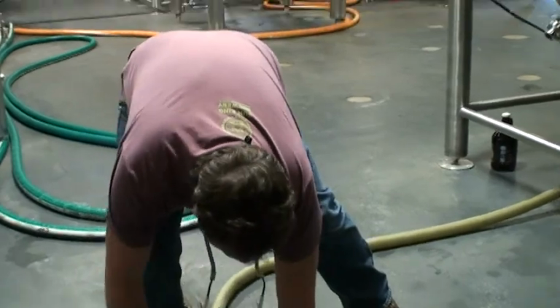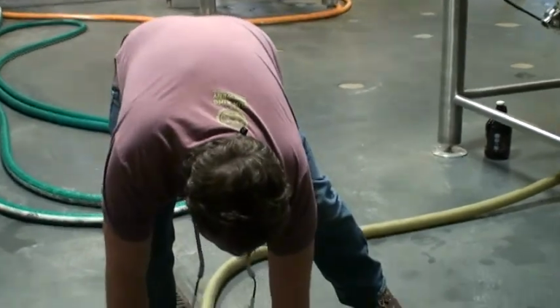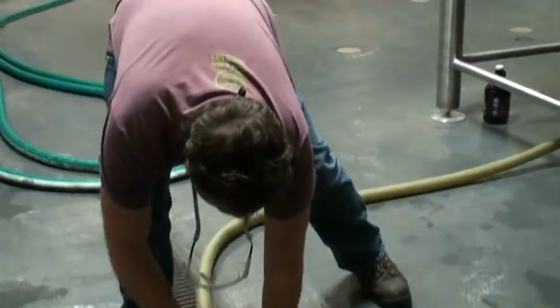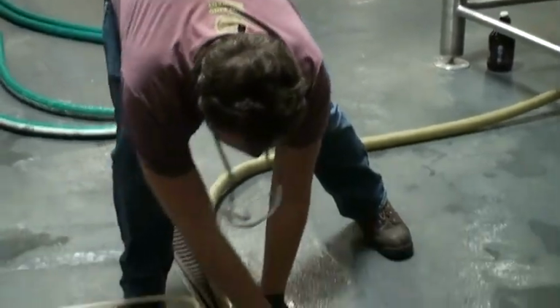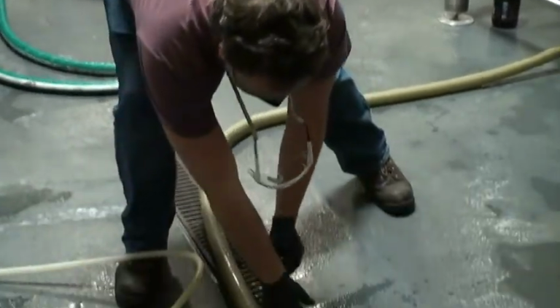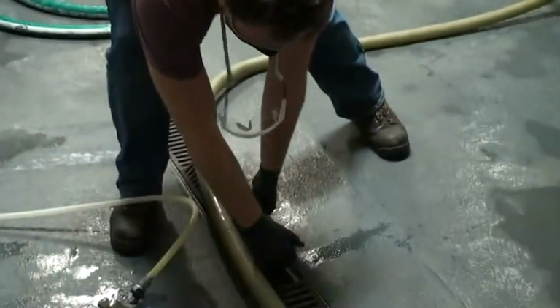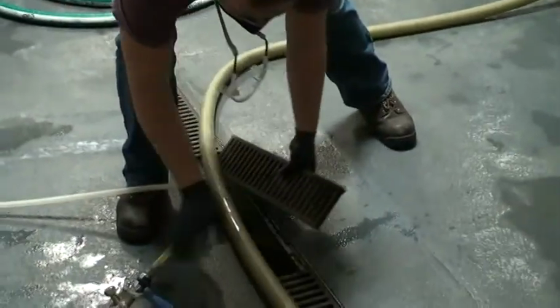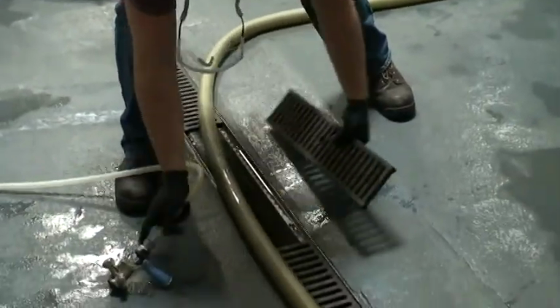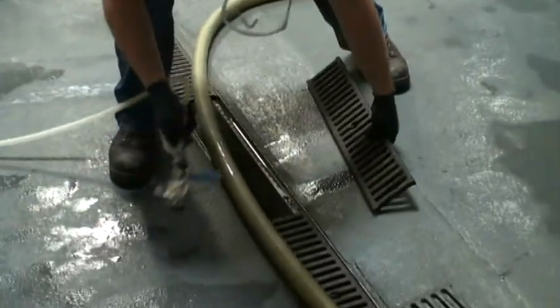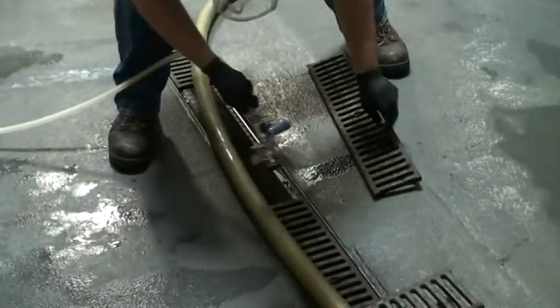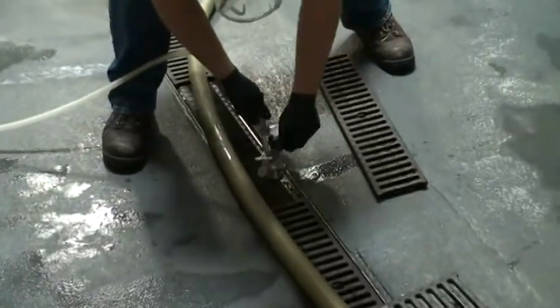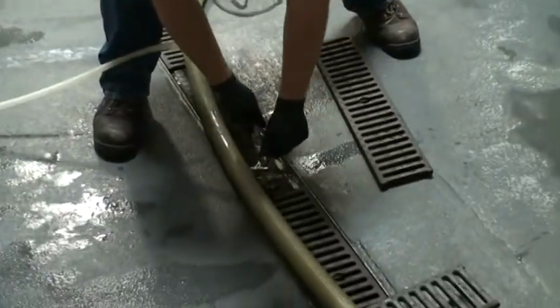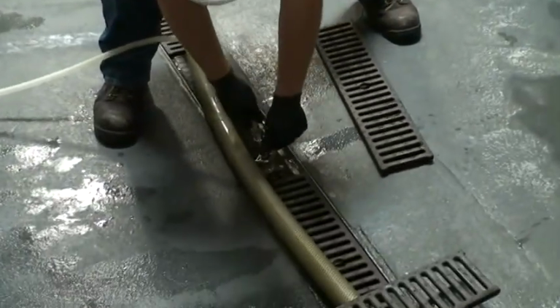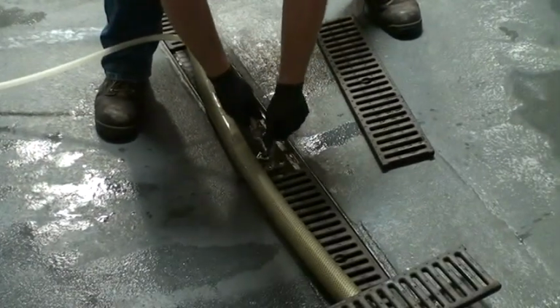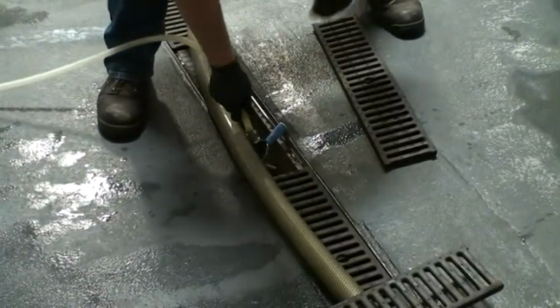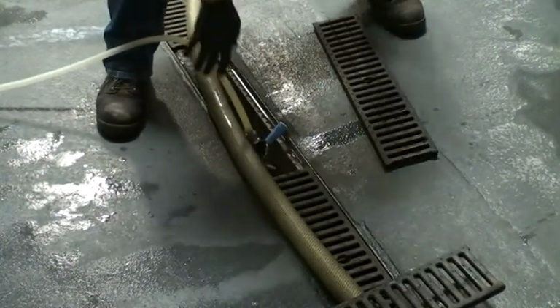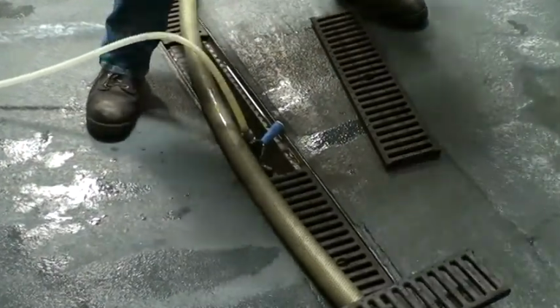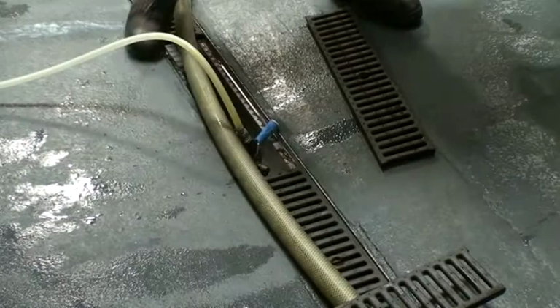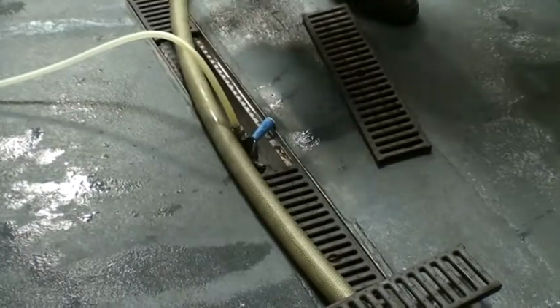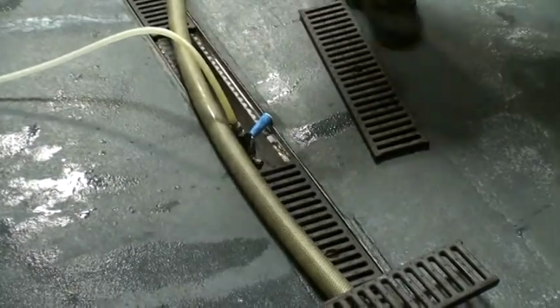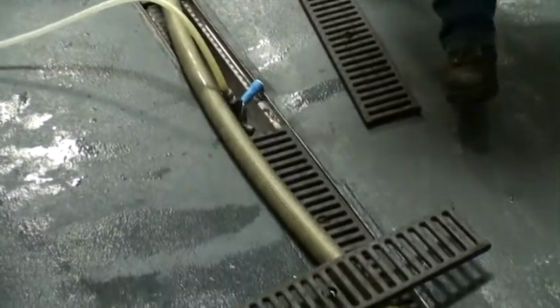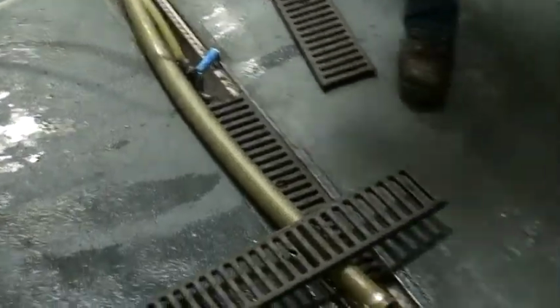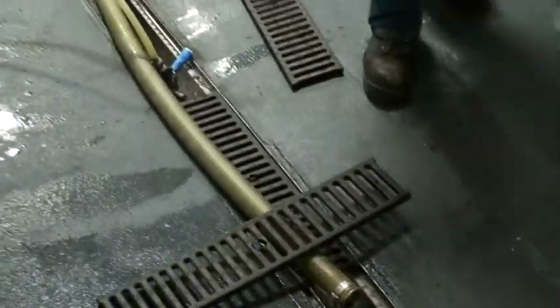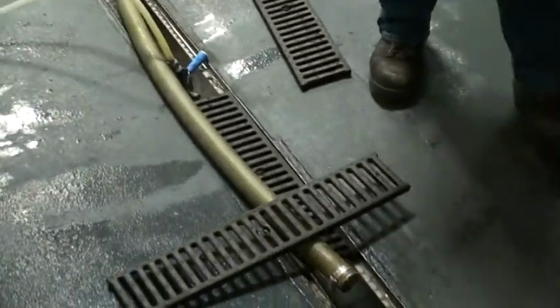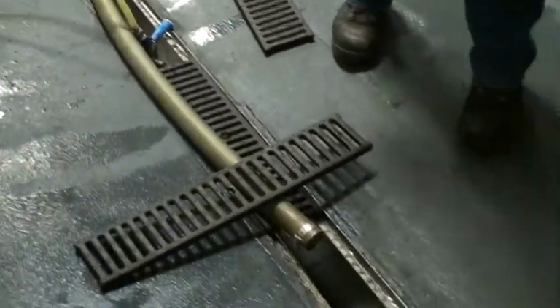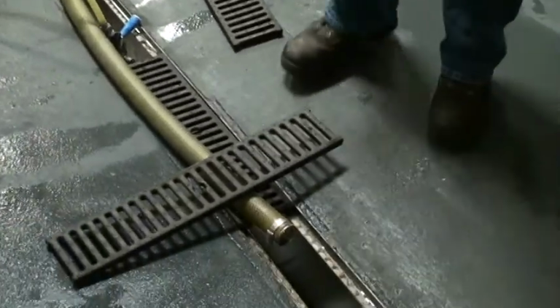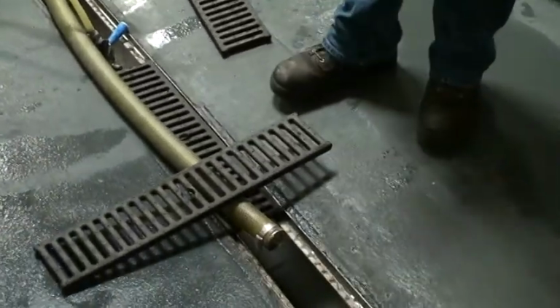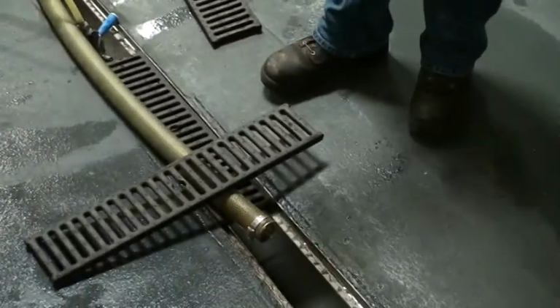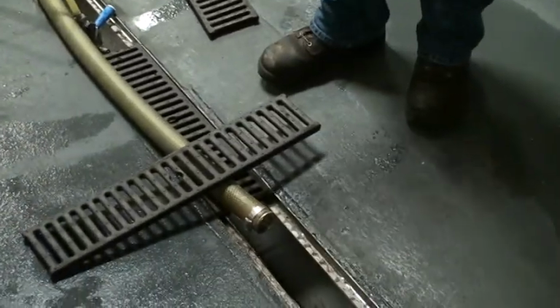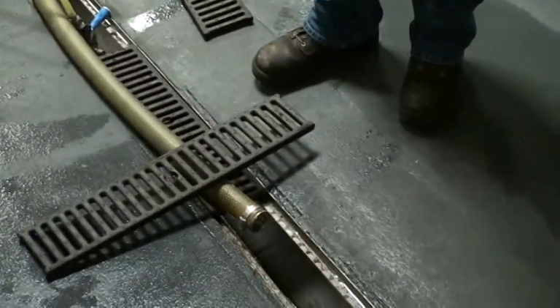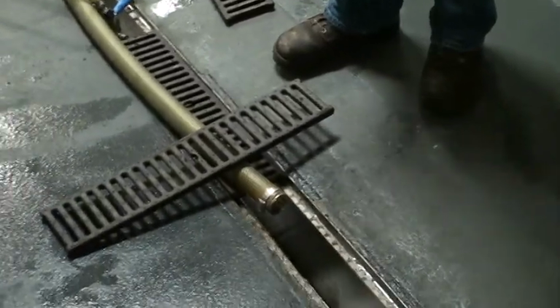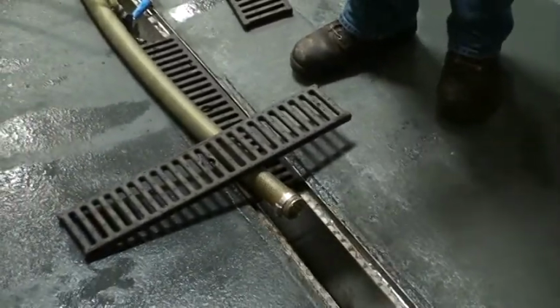We have water flowing down the drain just to make sure all the yeast is going to go down the drain and not get stuck in the line and start smelling.